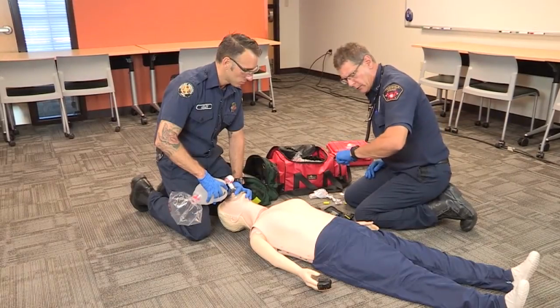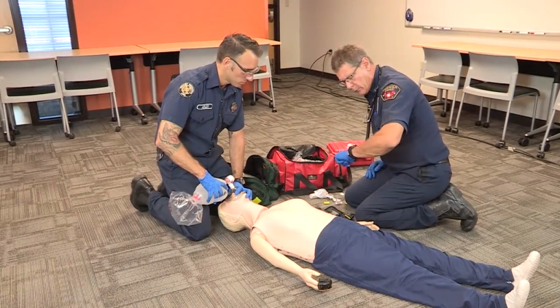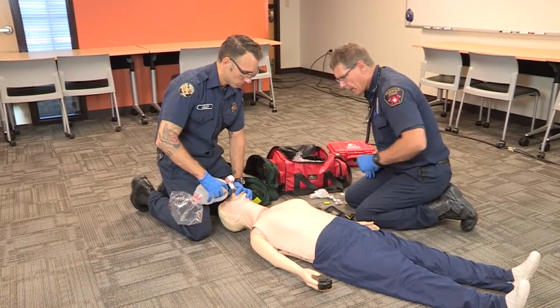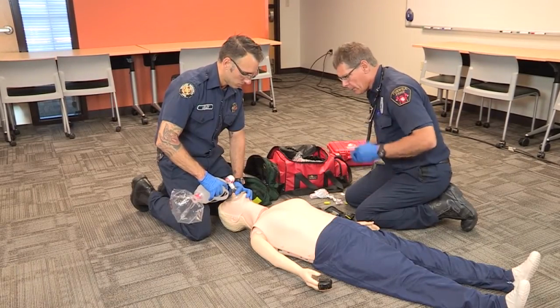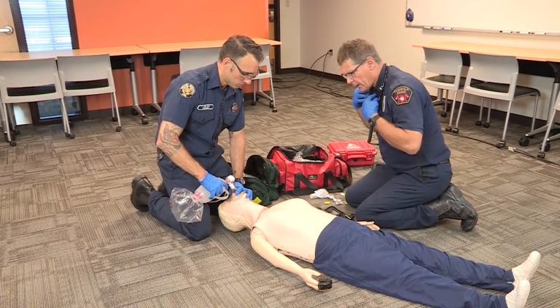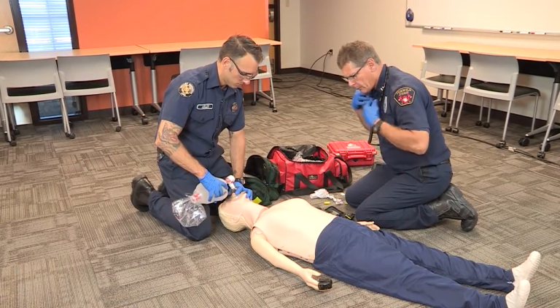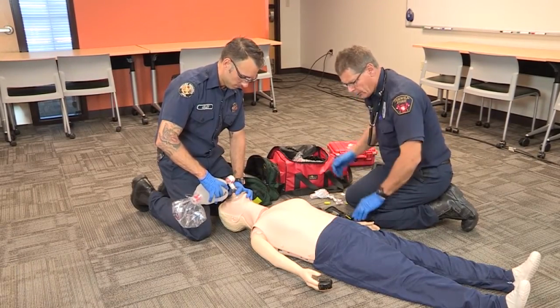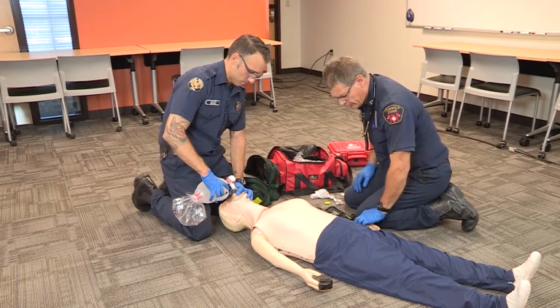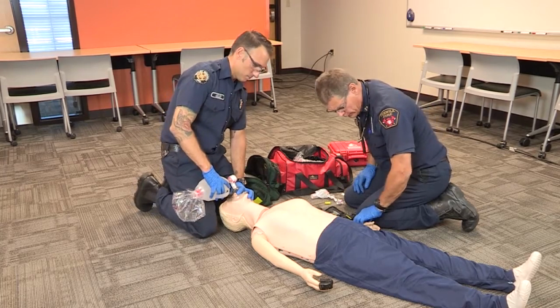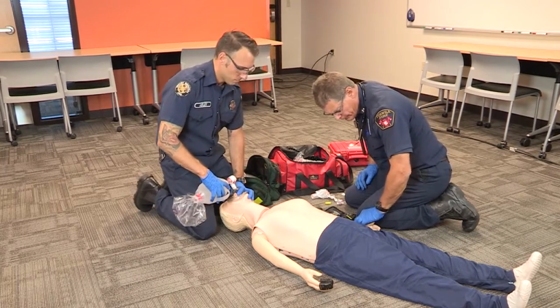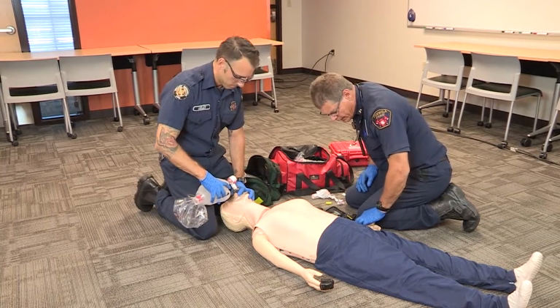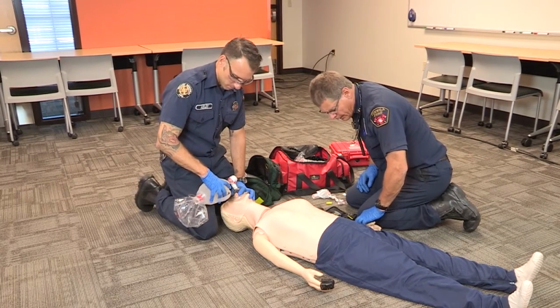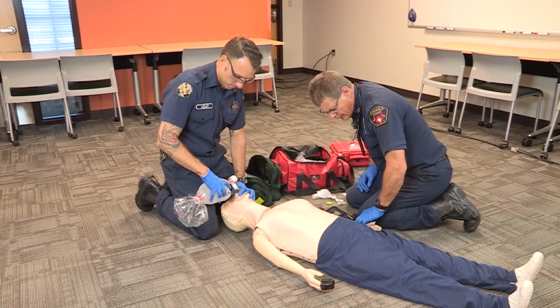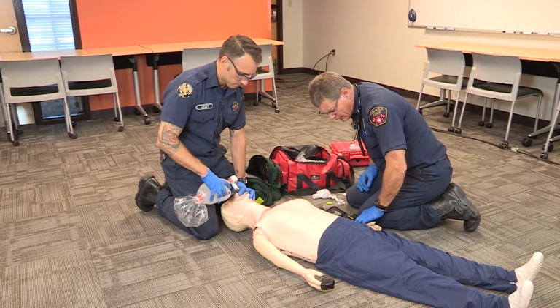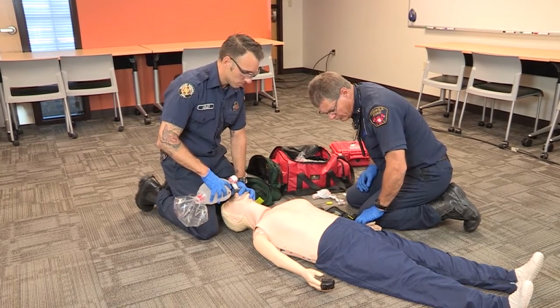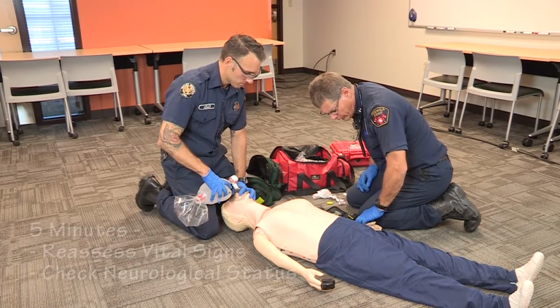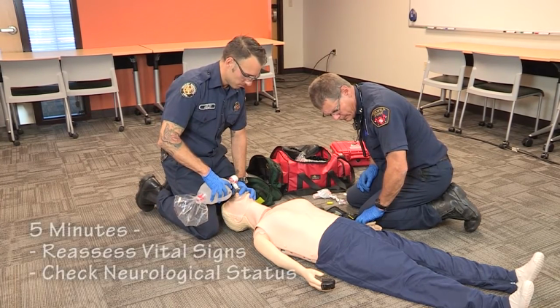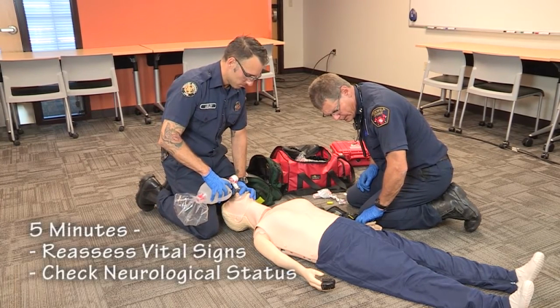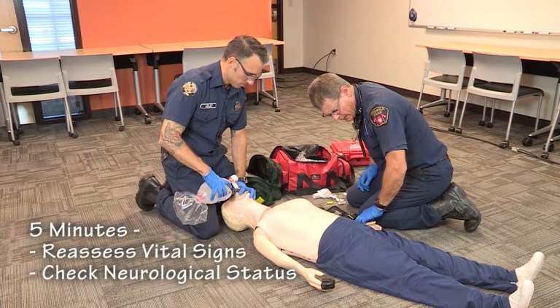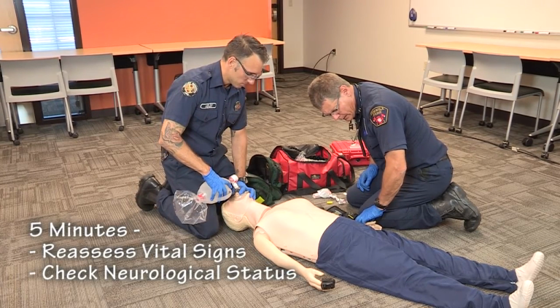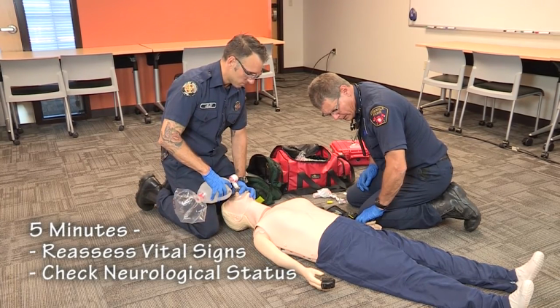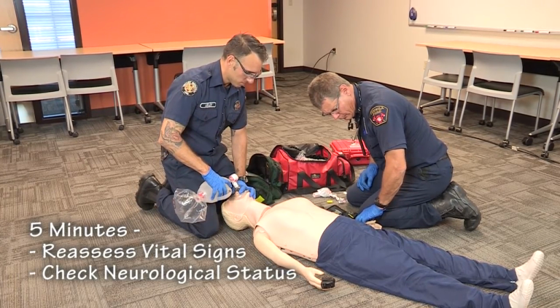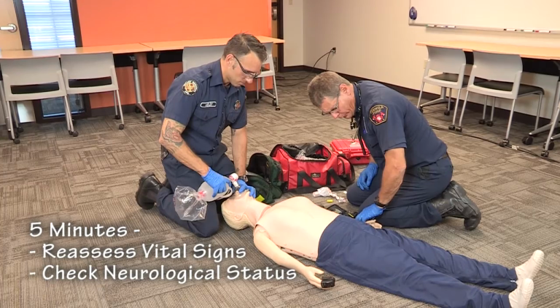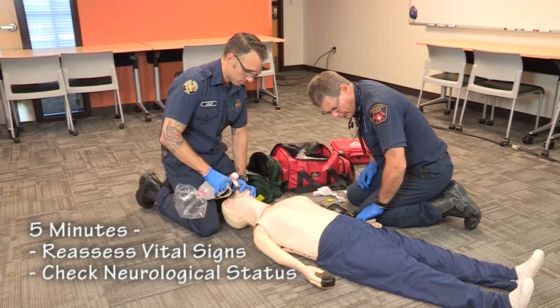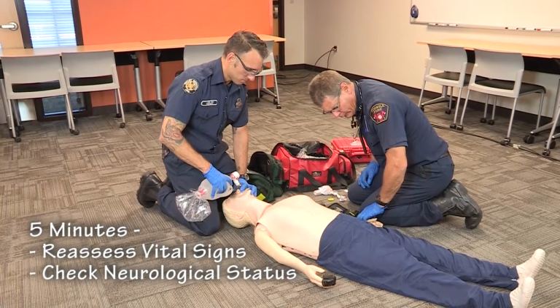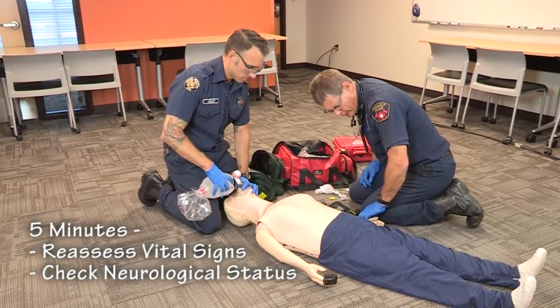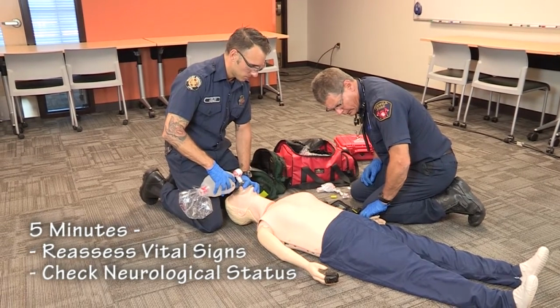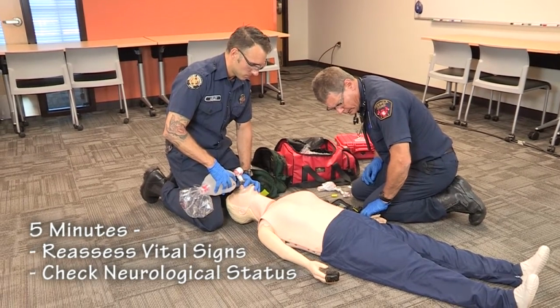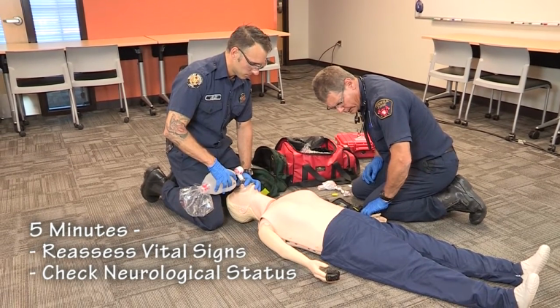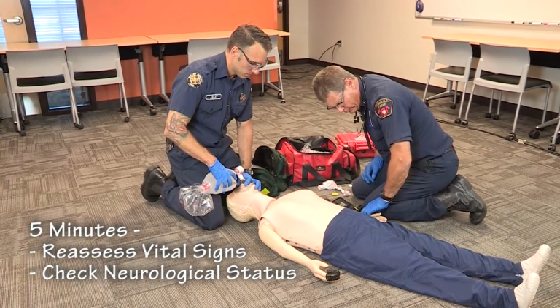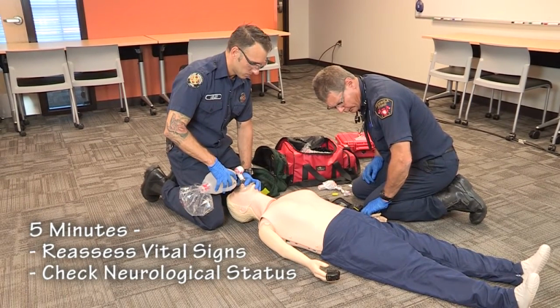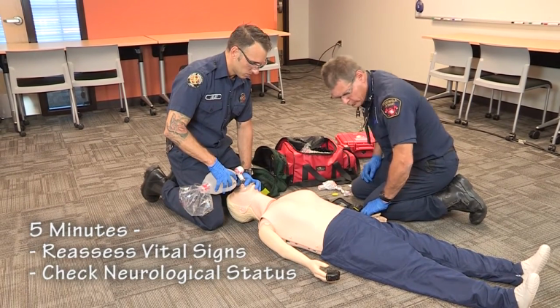It's 11:05 — looks like it's time to do another set of vitals. At five minutes after the administration of Narcan, reassess the patient's vital signs and check their neurological status.